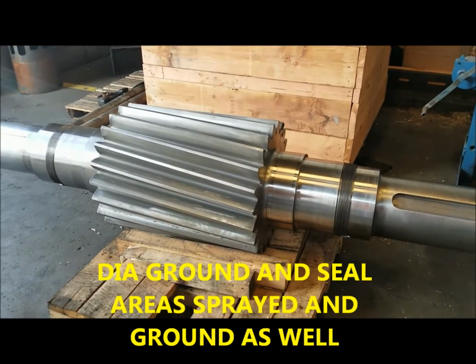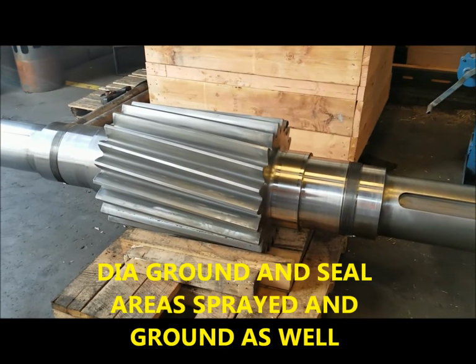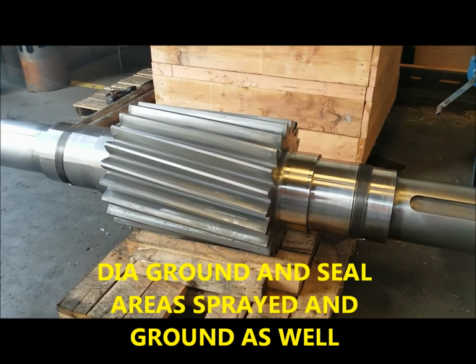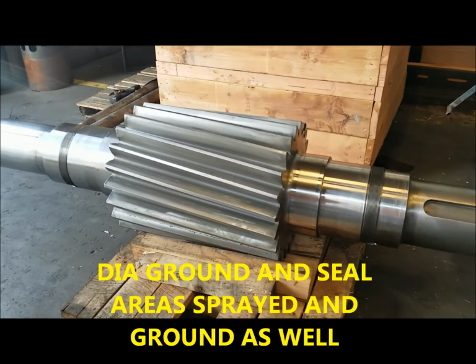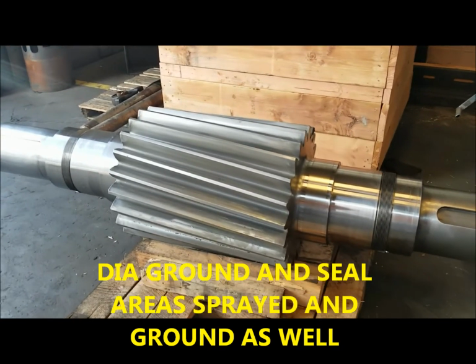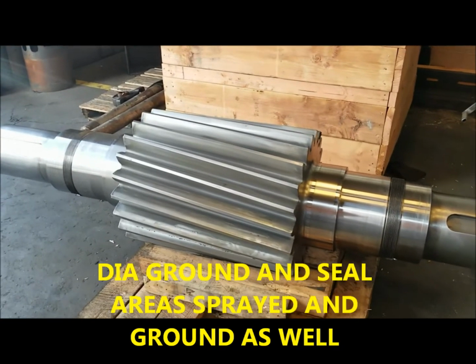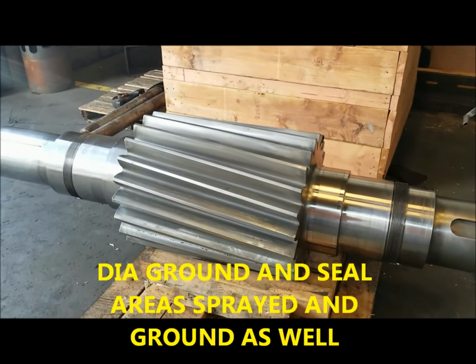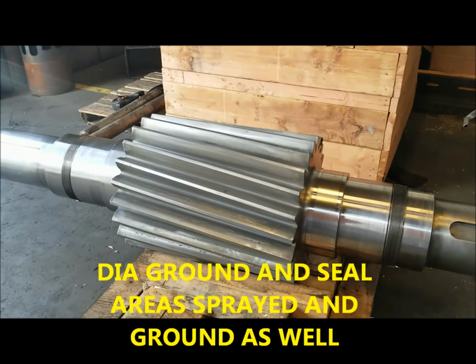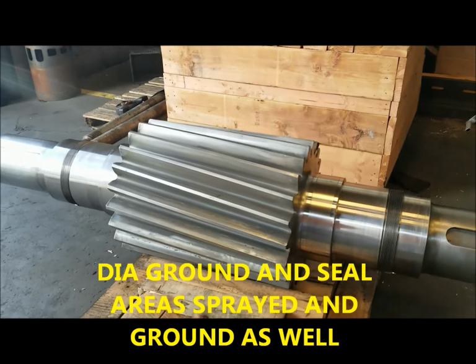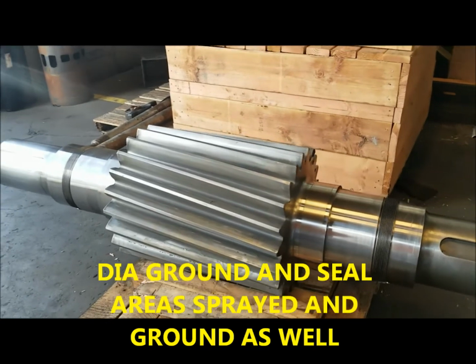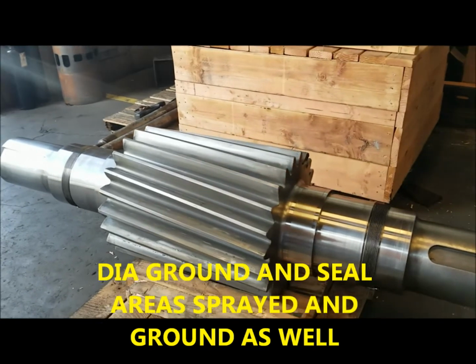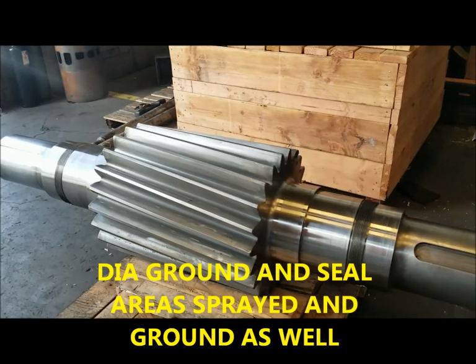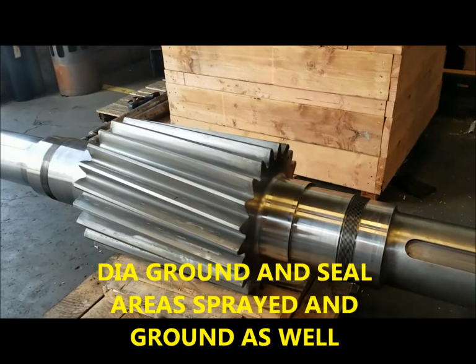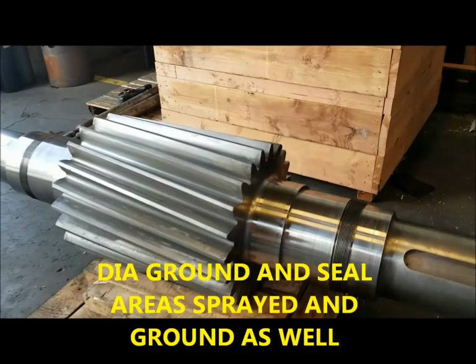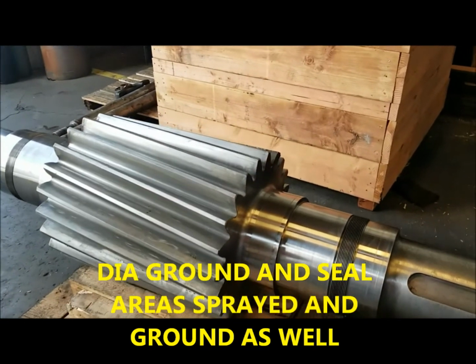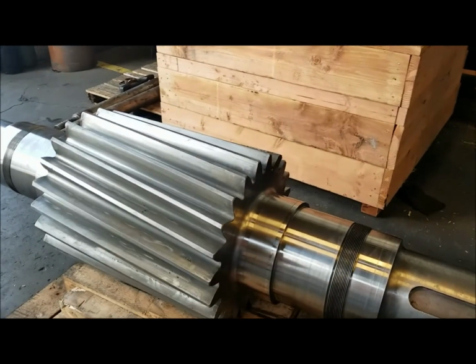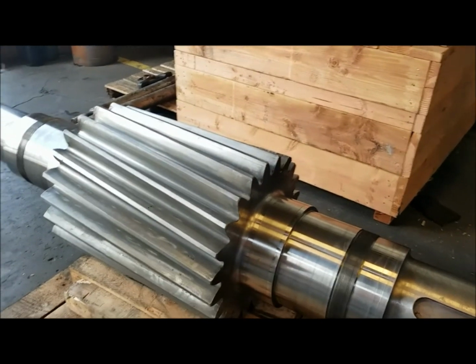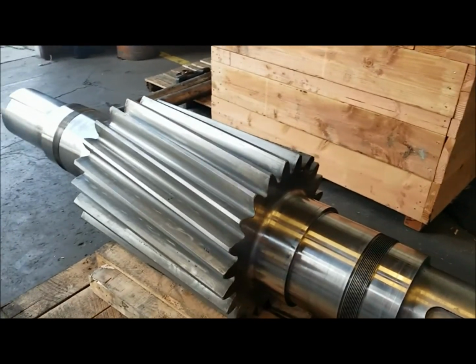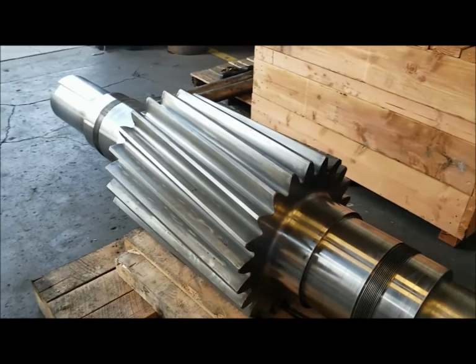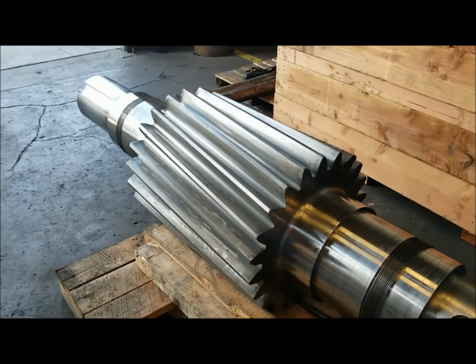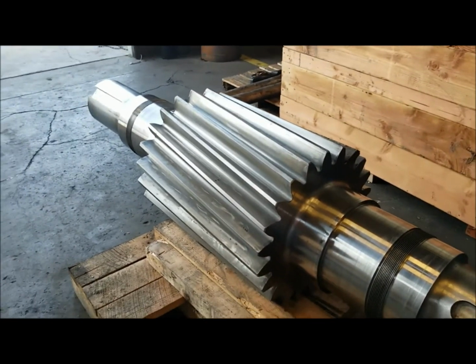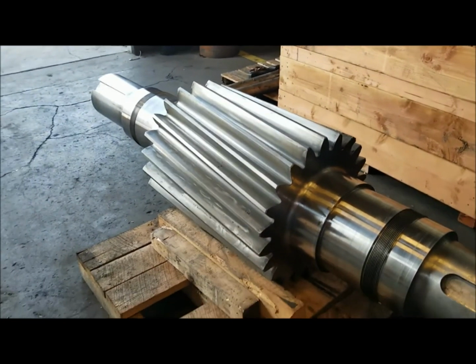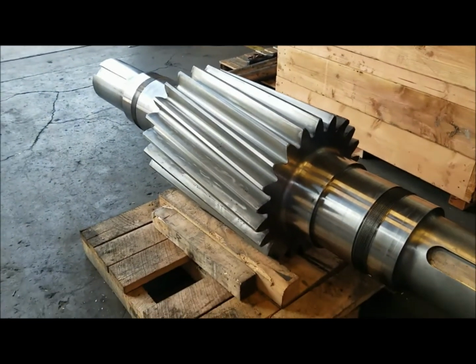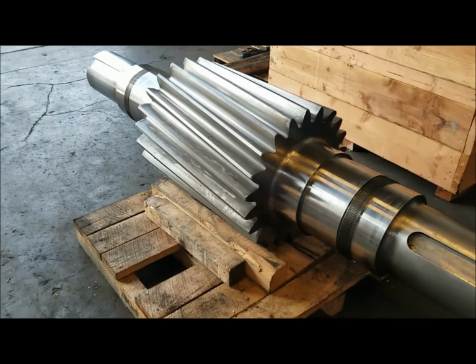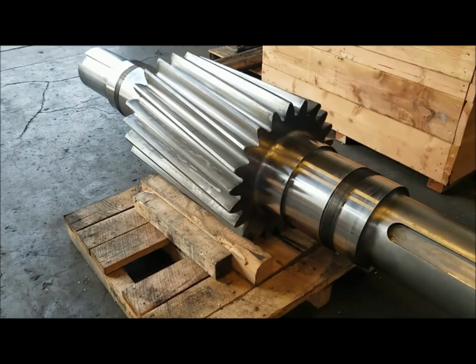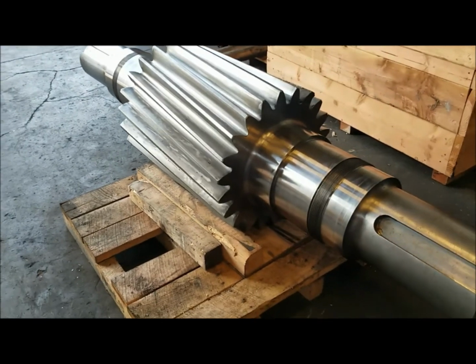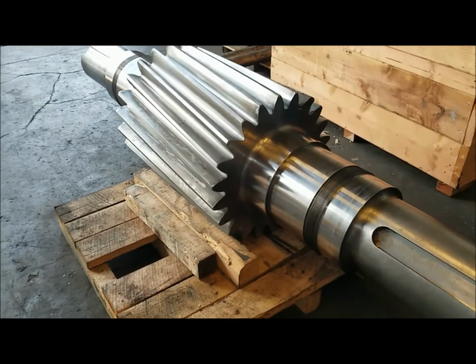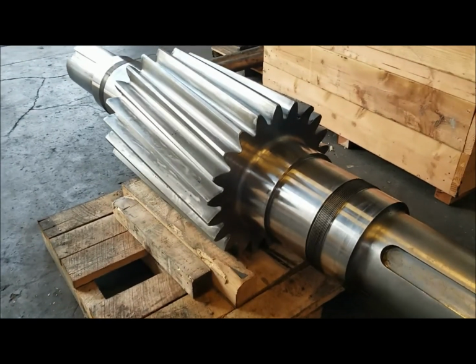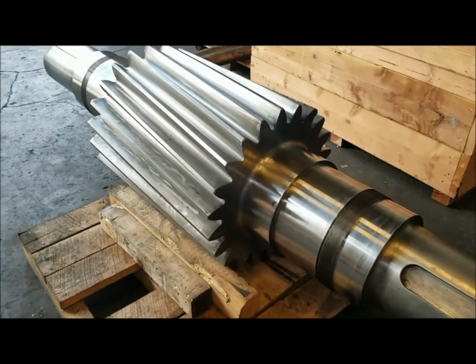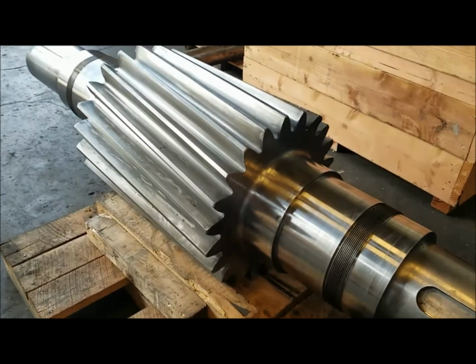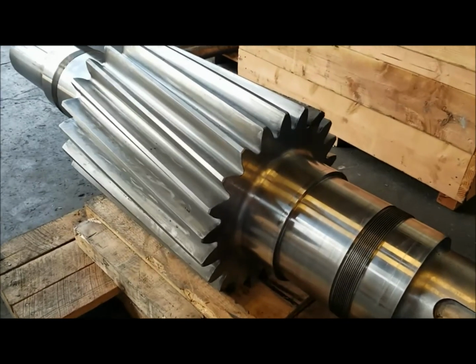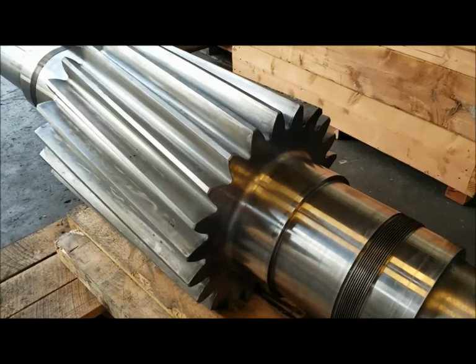Thank you again for watching our videos here at National Gear Repair. As you can clearly see, this is a large pinion for a ball mill. The shaft seal areas were worn out.